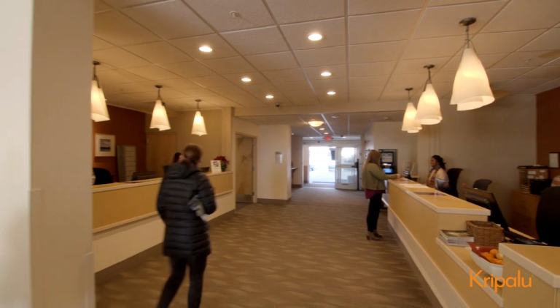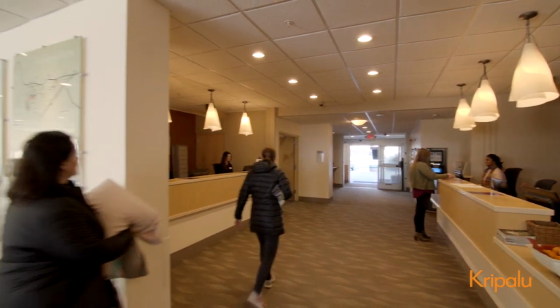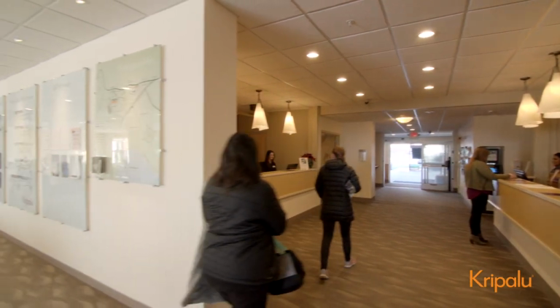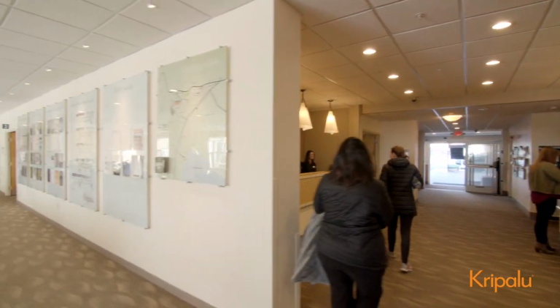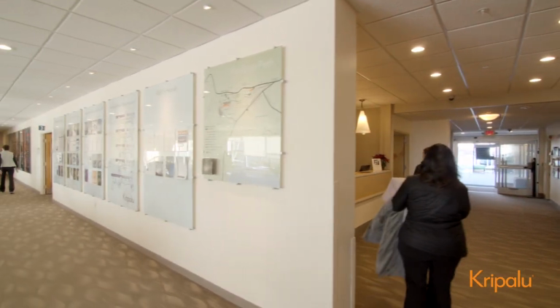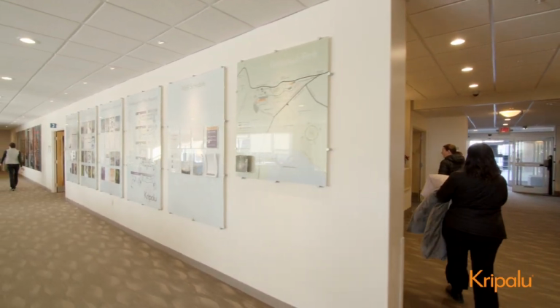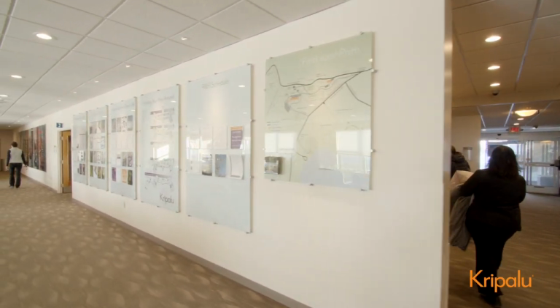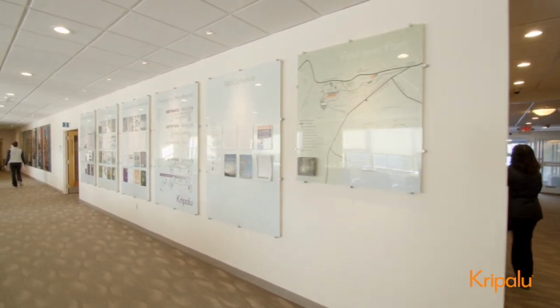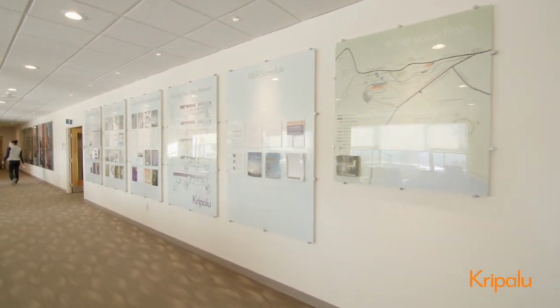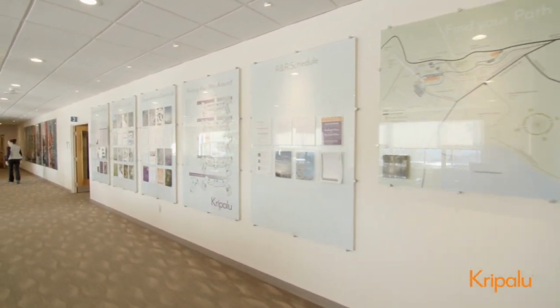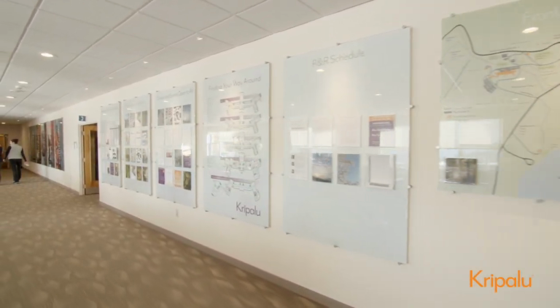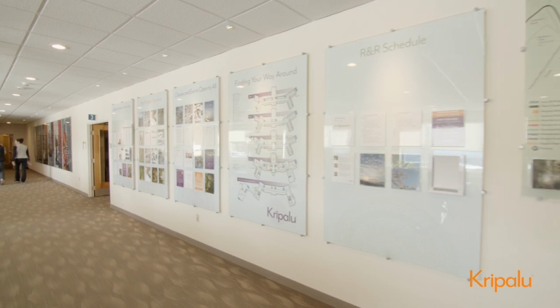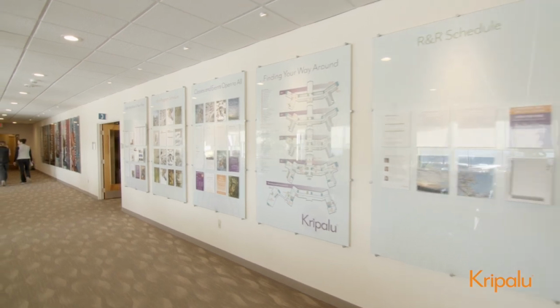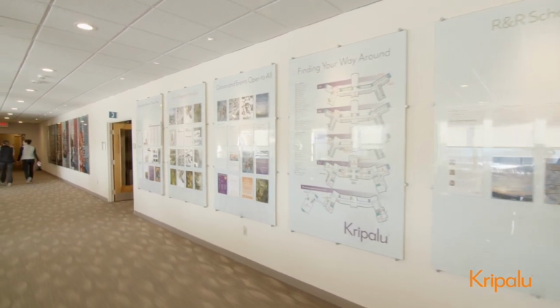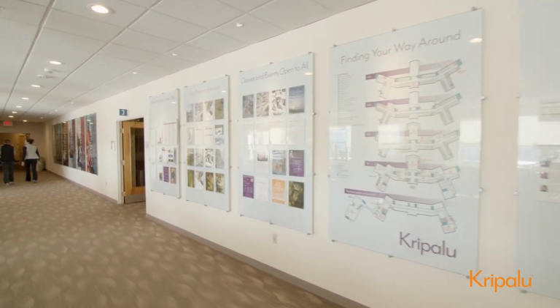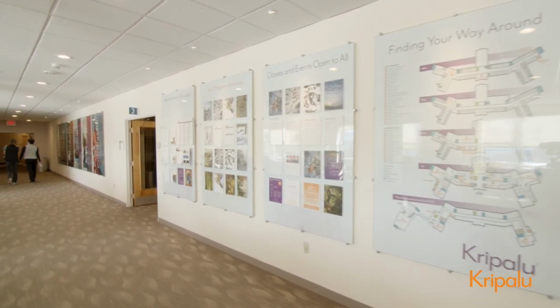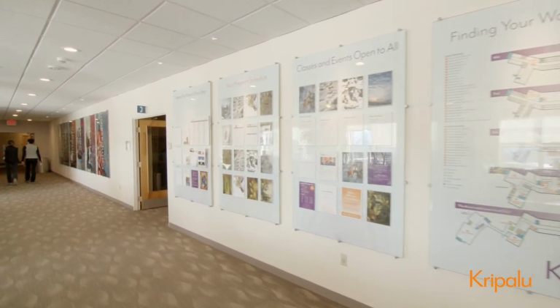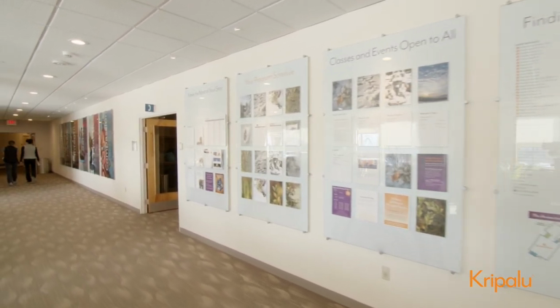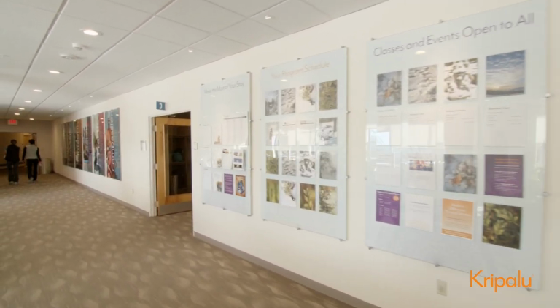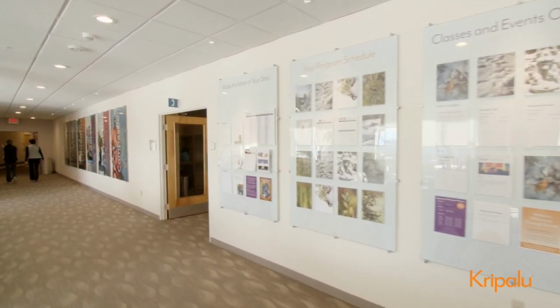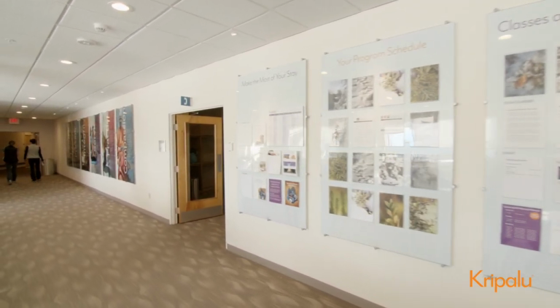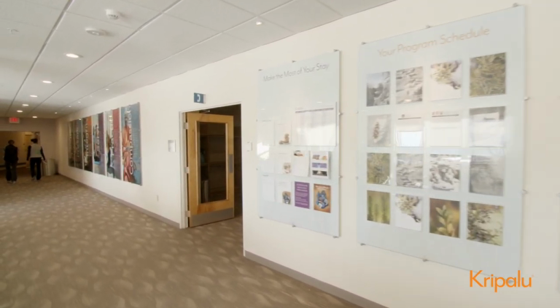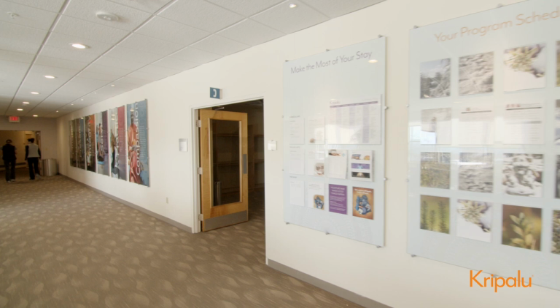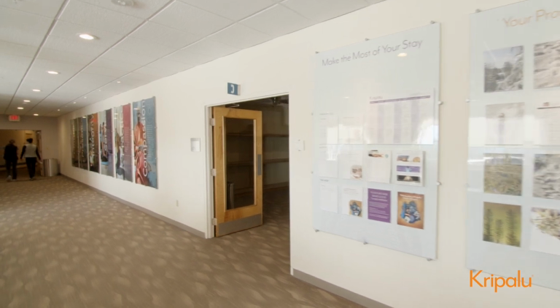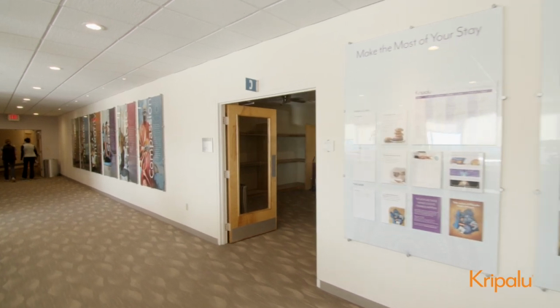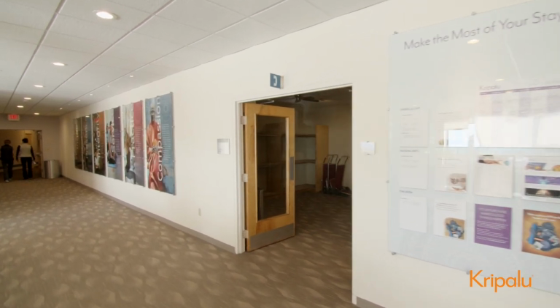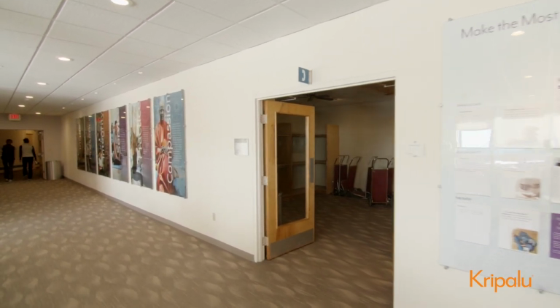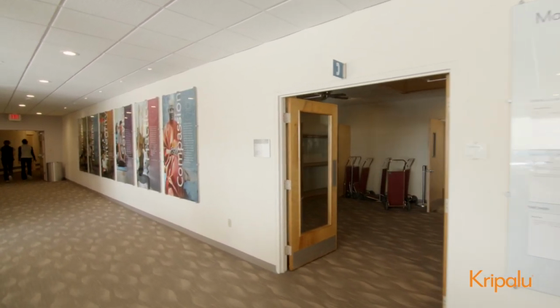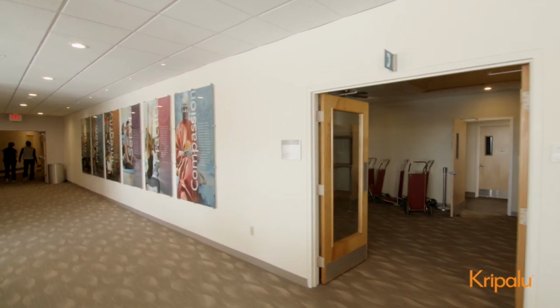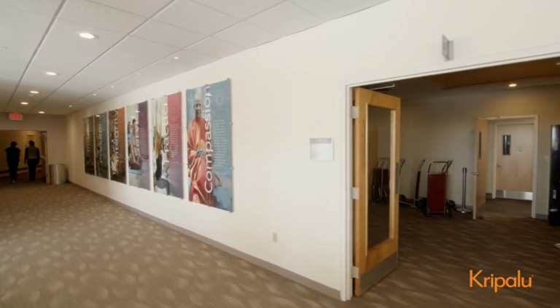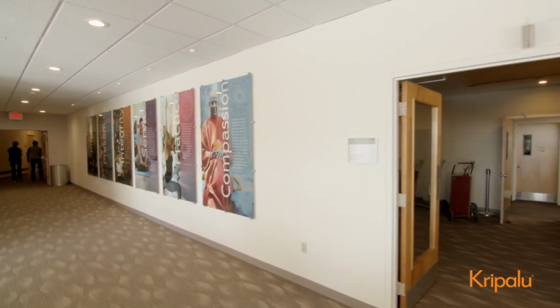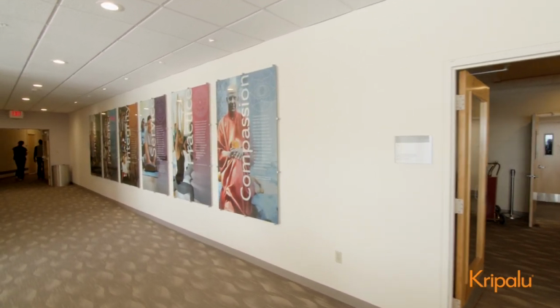Right around the corner from the front desk are the guest boards, where you'll find everything you need to plan your day. From workshop descriptions to program room locations to the daily menu, you can think of these boards as your home base for information throughout your stay.